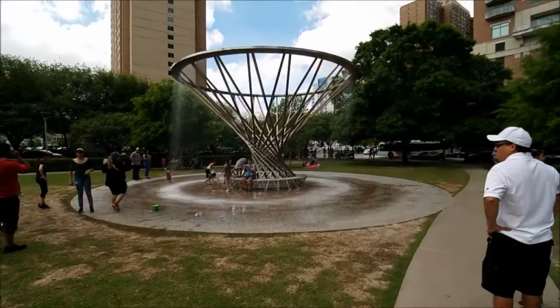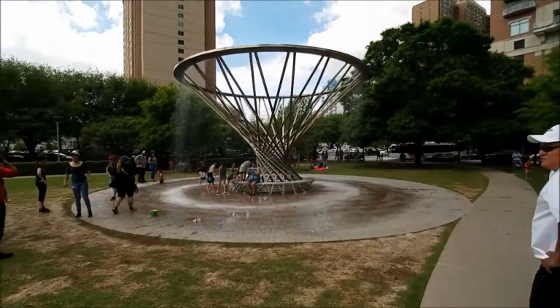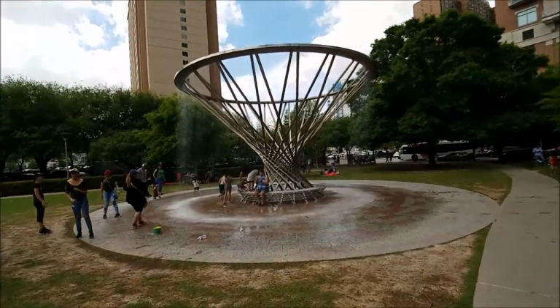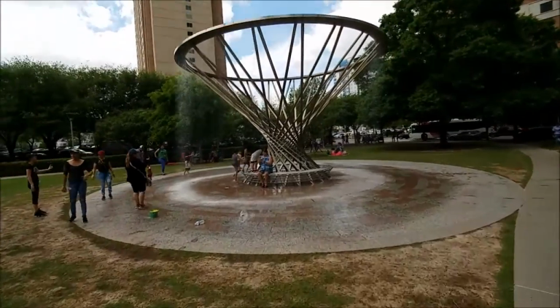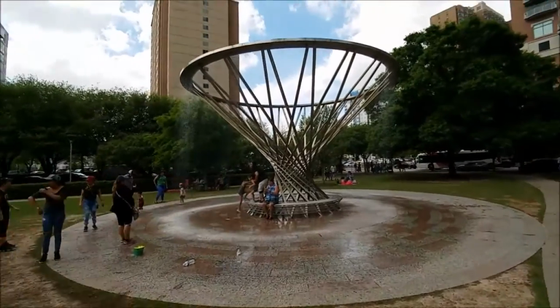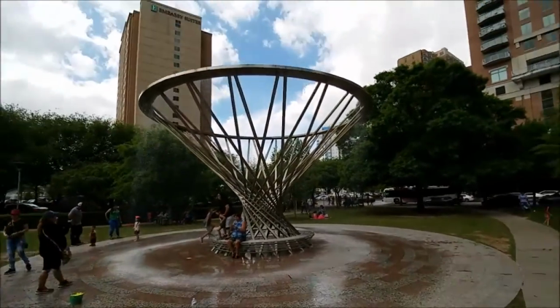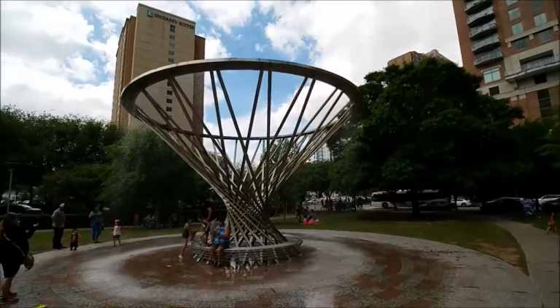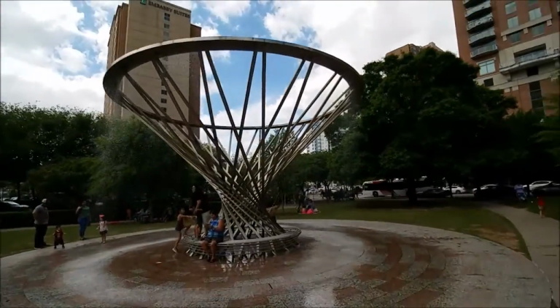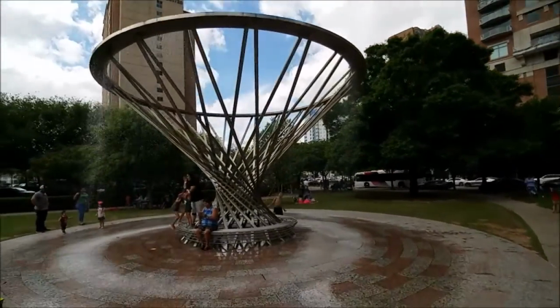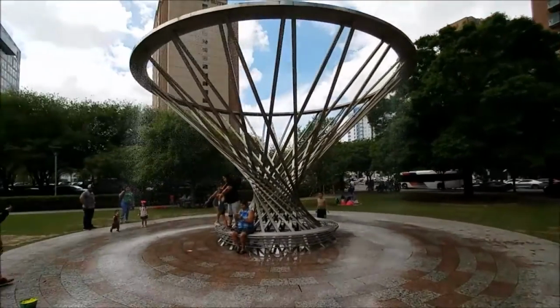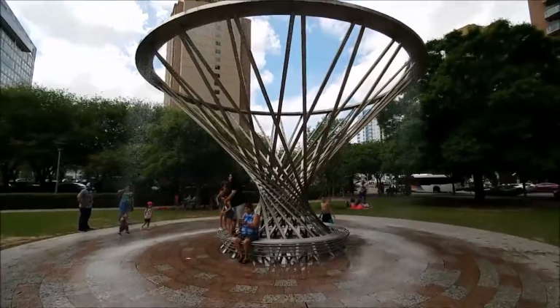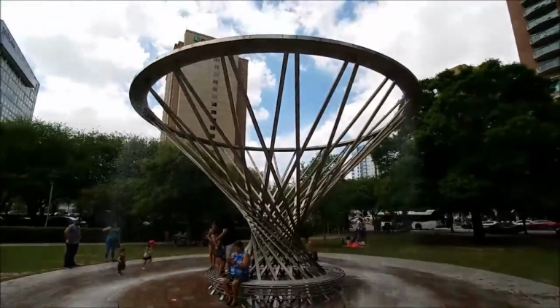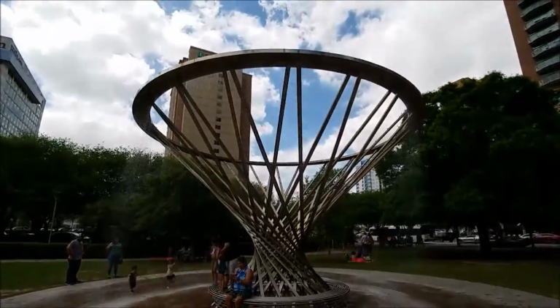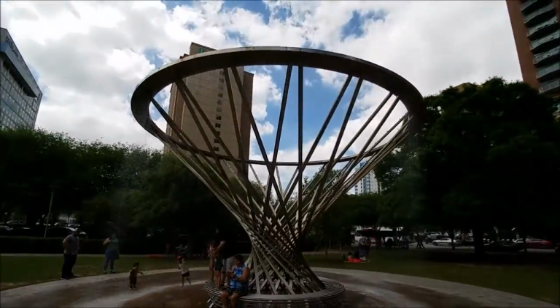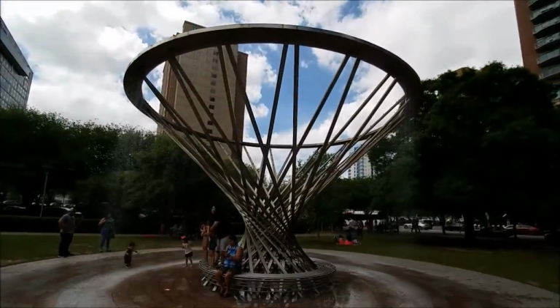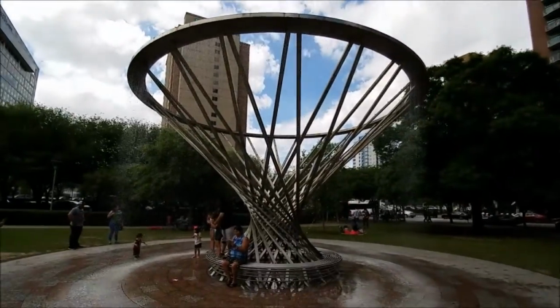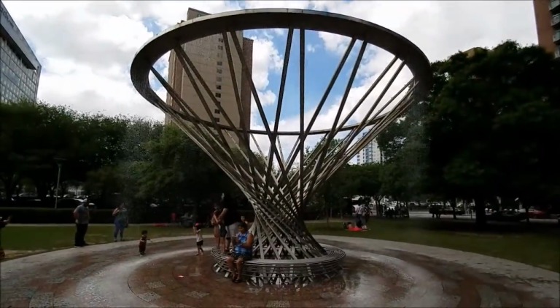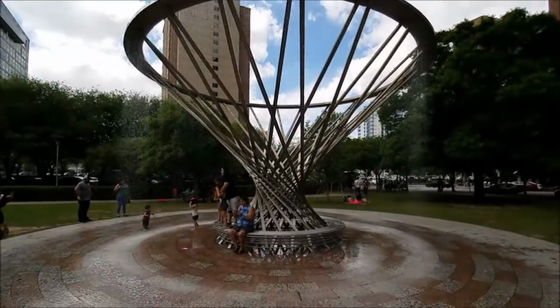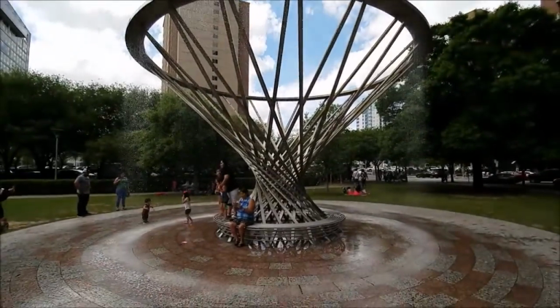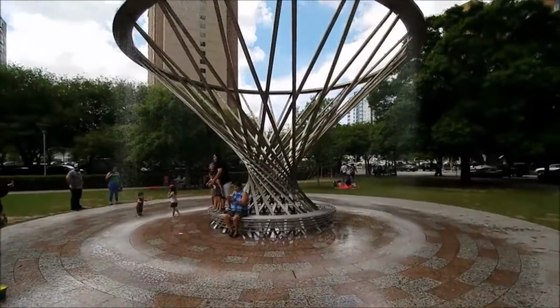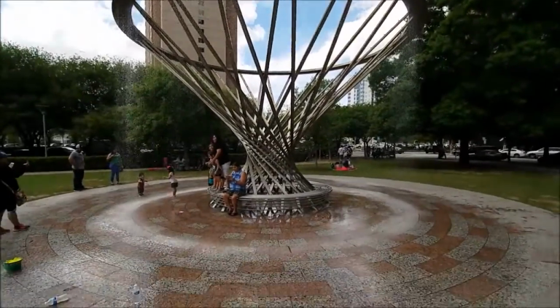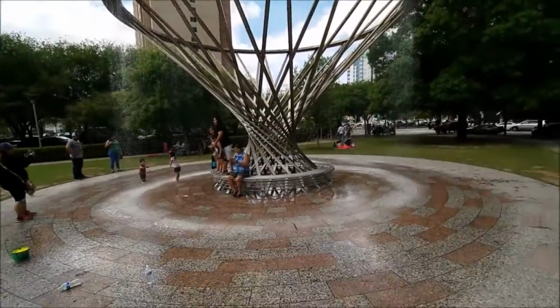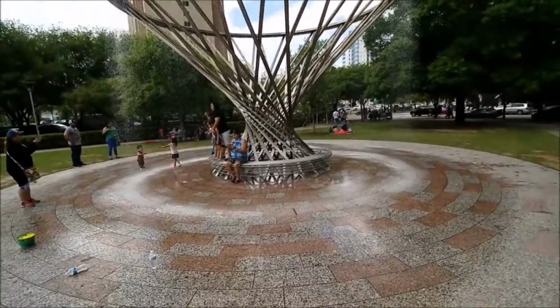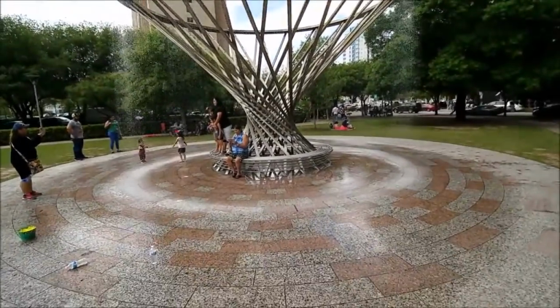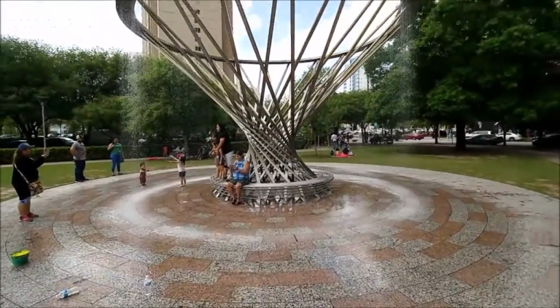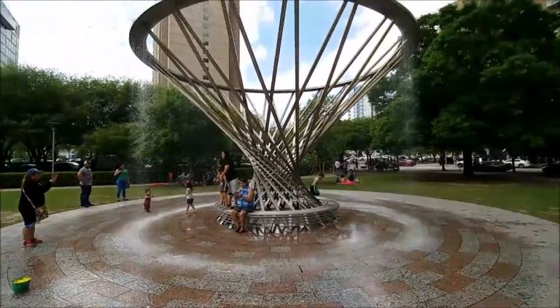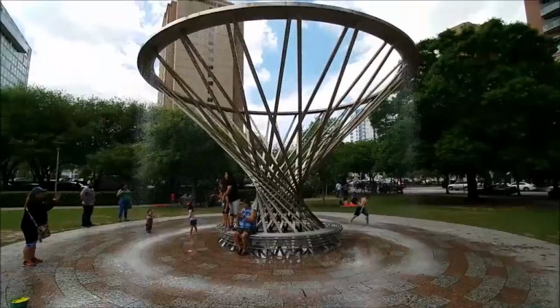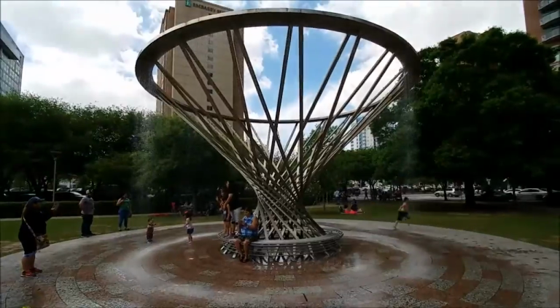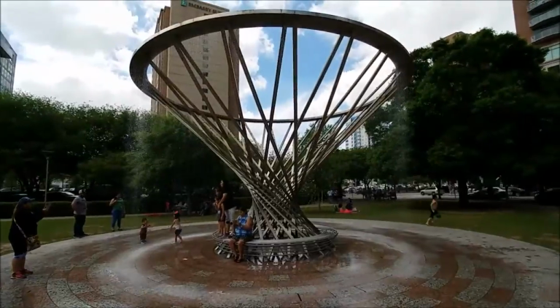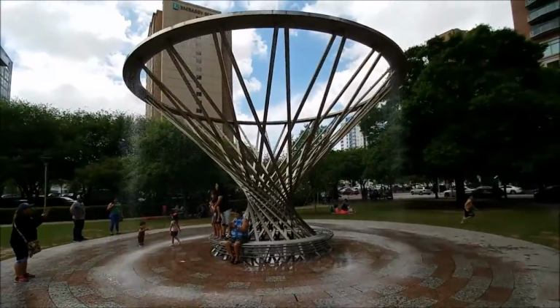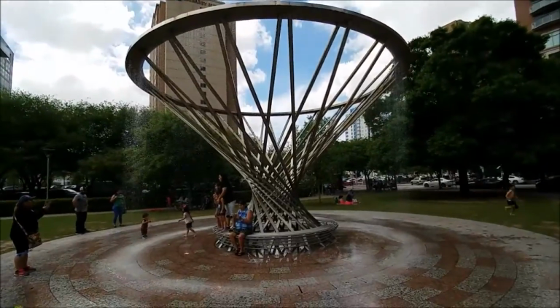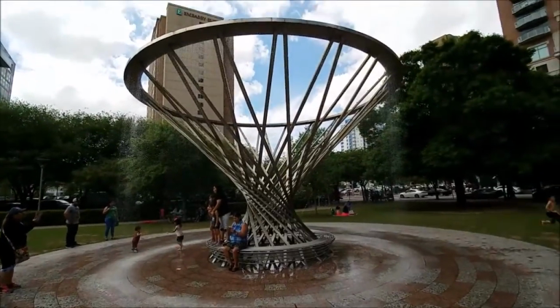Alright, I'm back. I finally figured out what this thing does — it's a little rainmaker. Y'all can see that. So that's what this is. If you wanted to cool down, I guess you can.